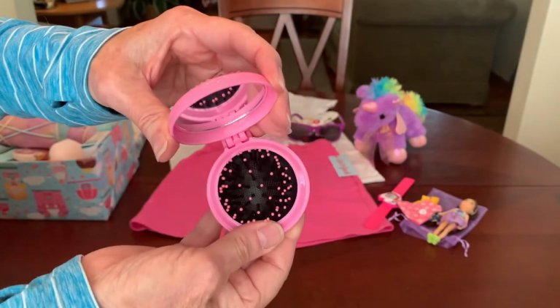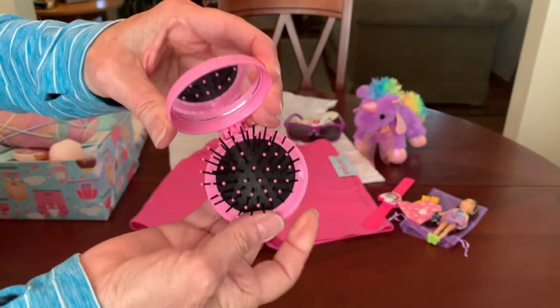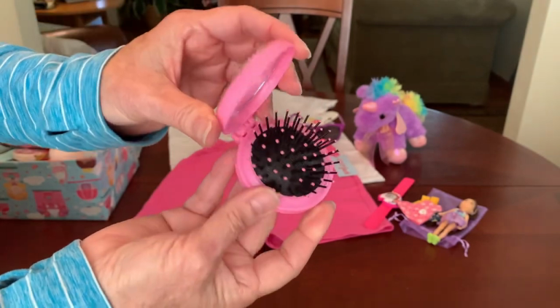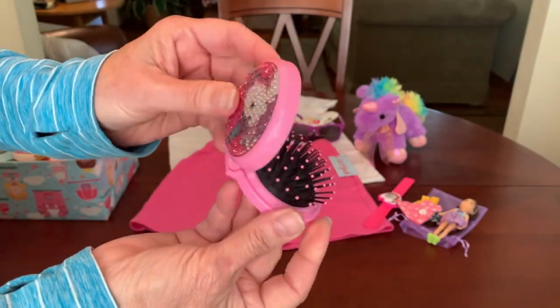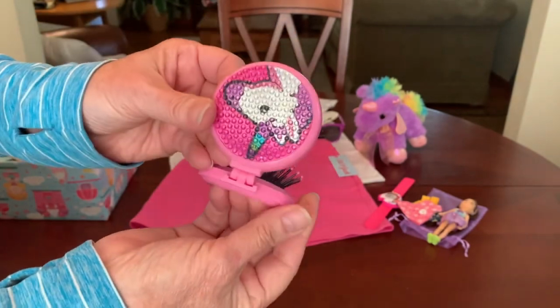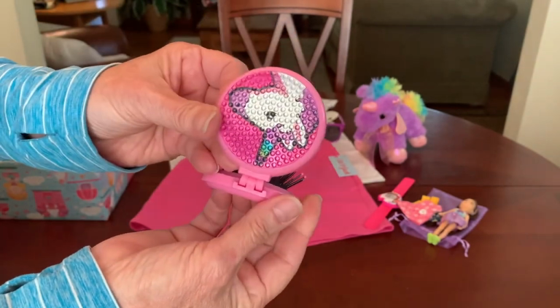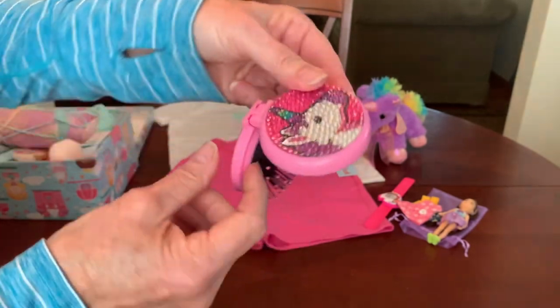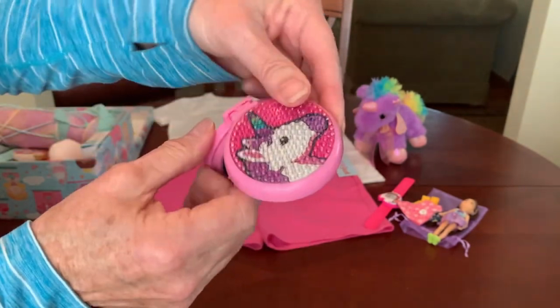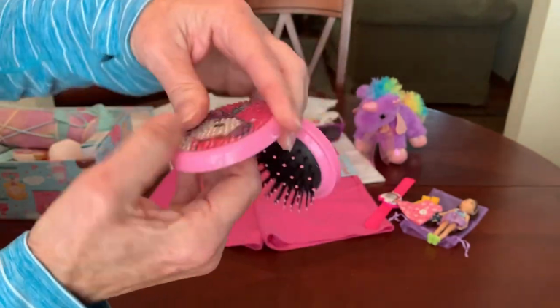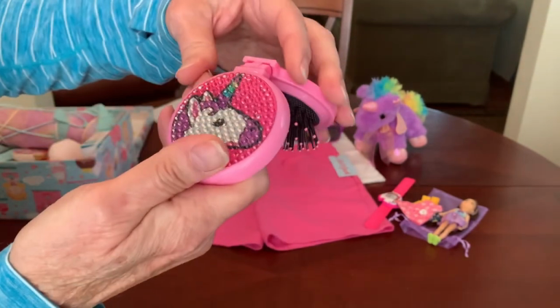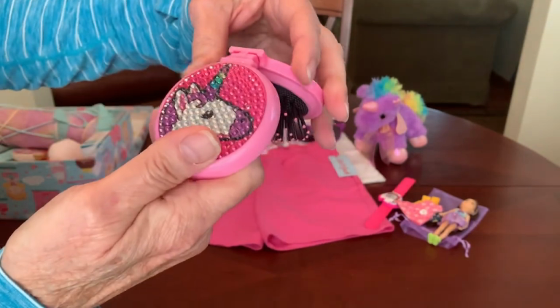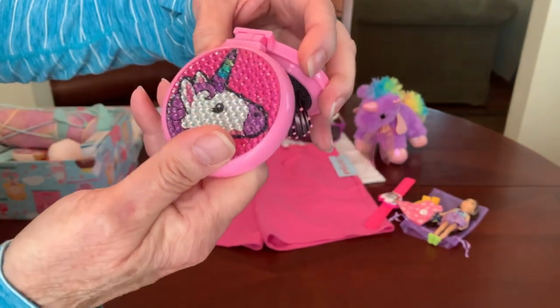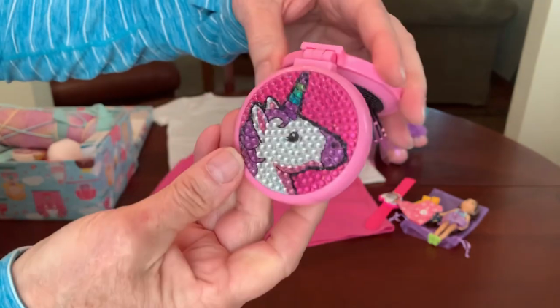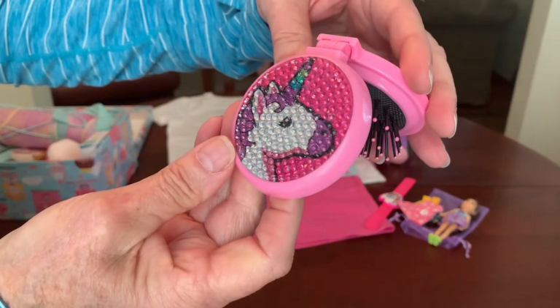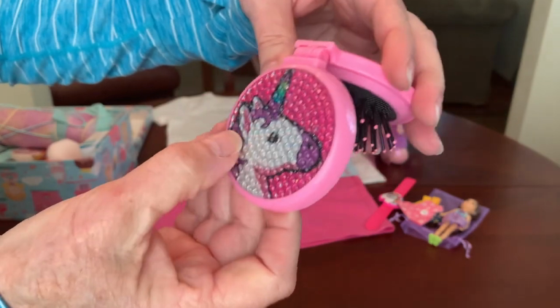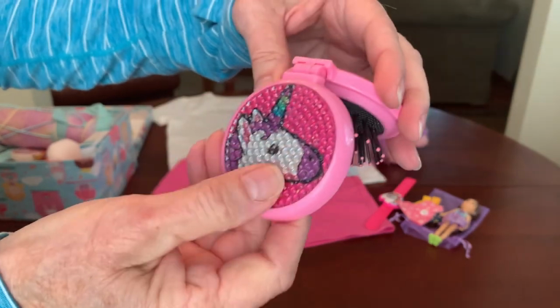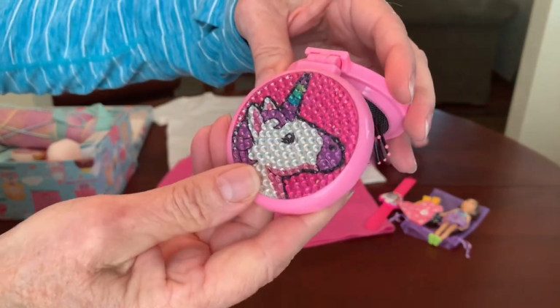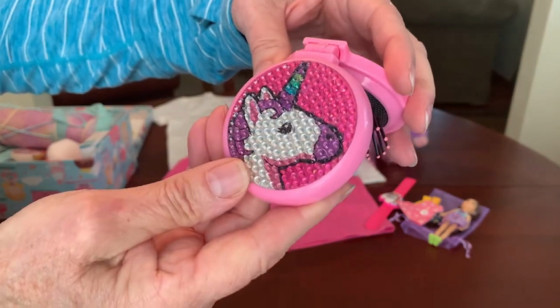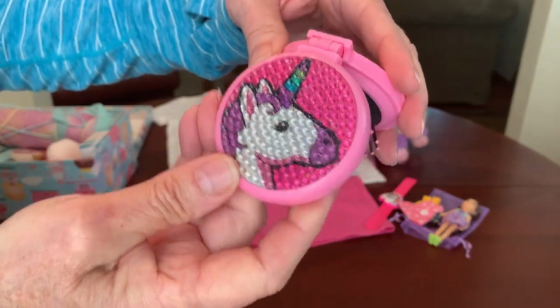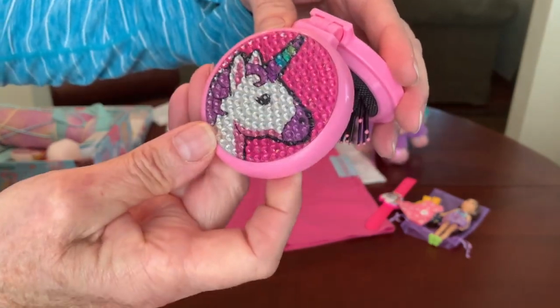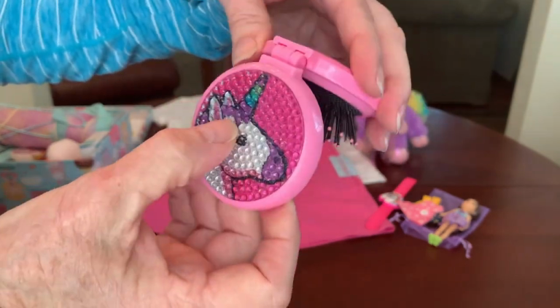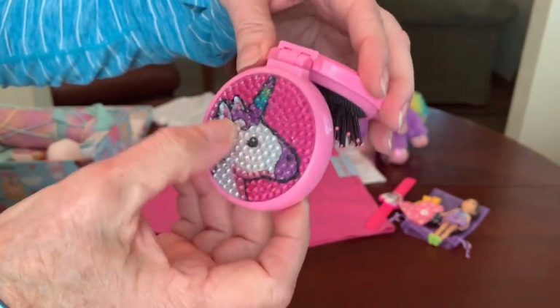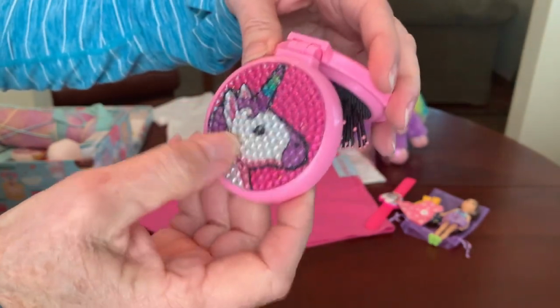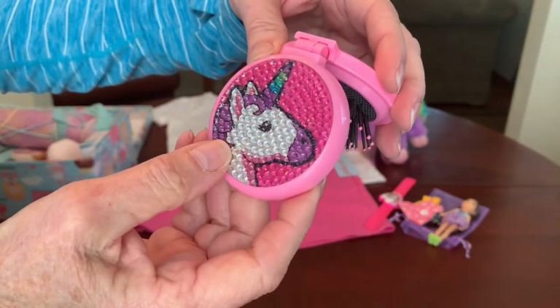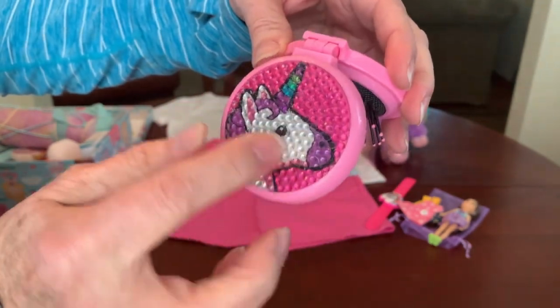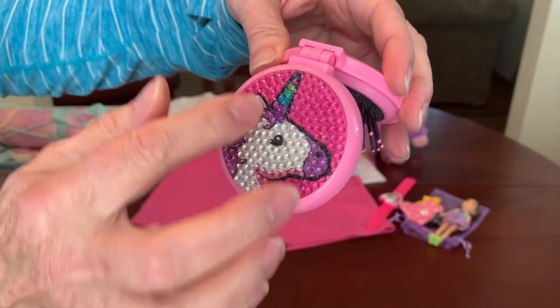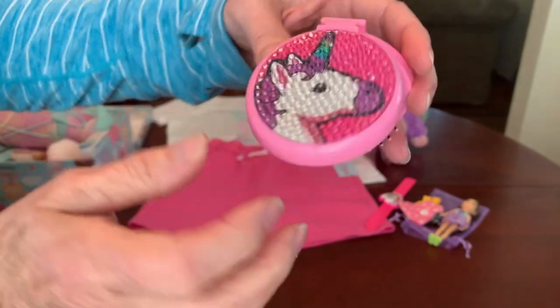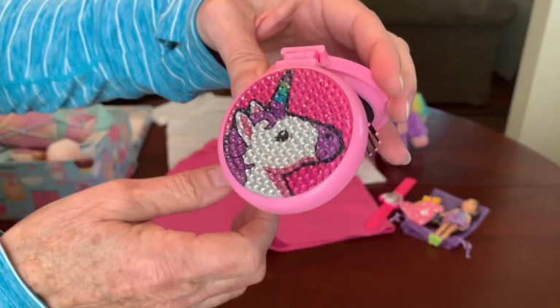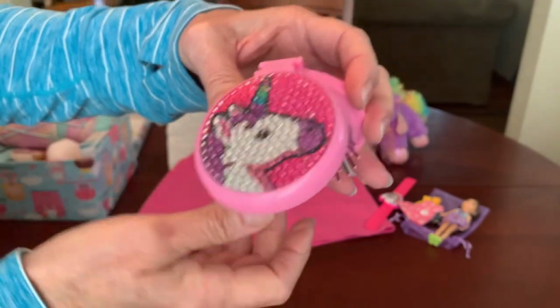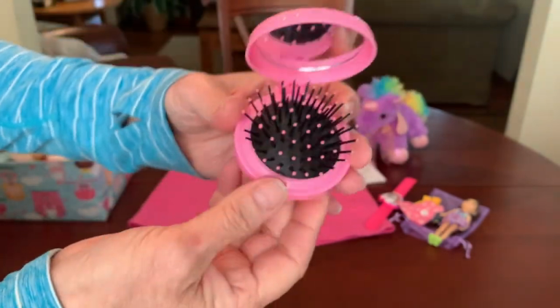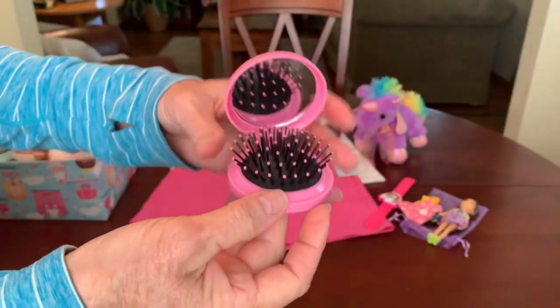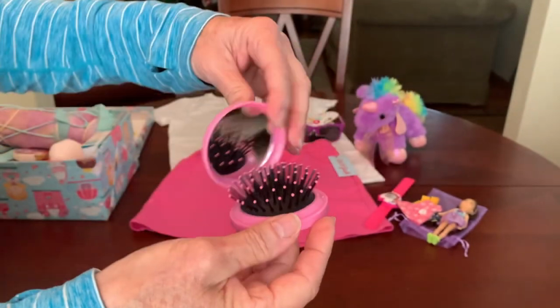She has a cute unicorn compact mirror hairbrush, also from Sally. I'm not sure where she got this, but it's got that gem effect on the front of it. I really like that one.